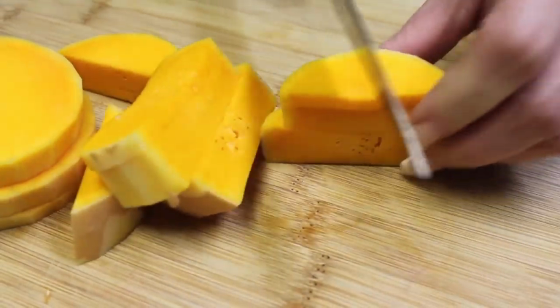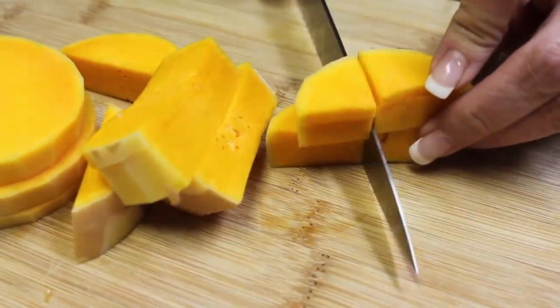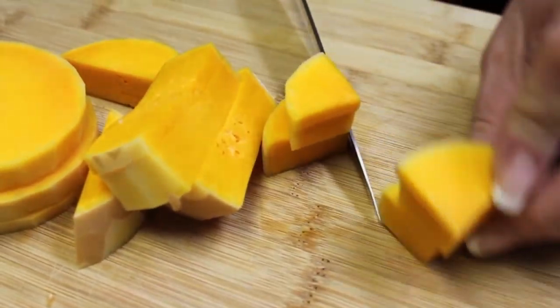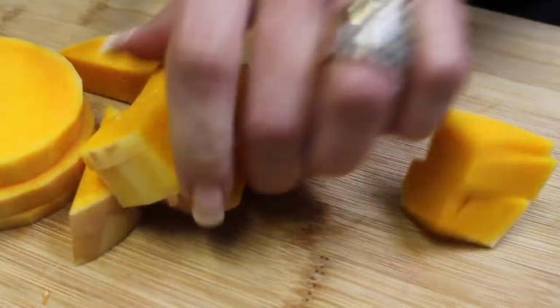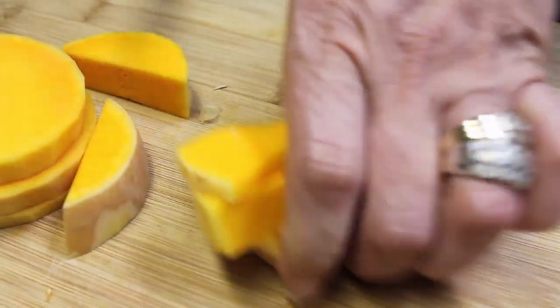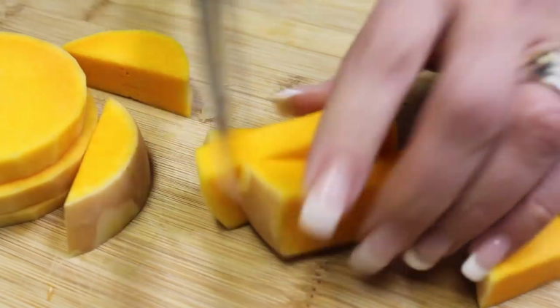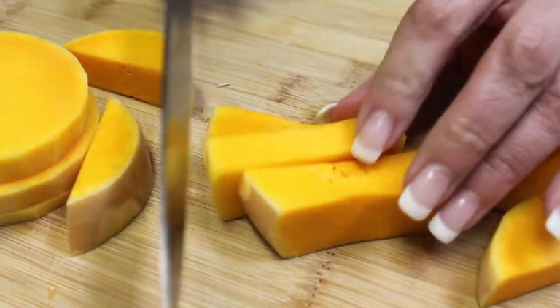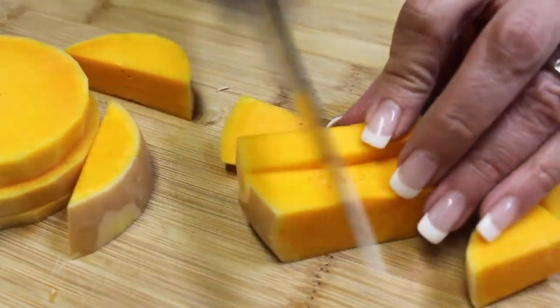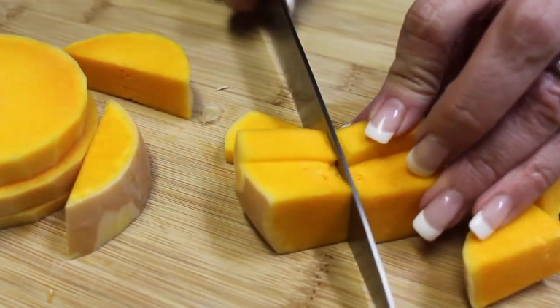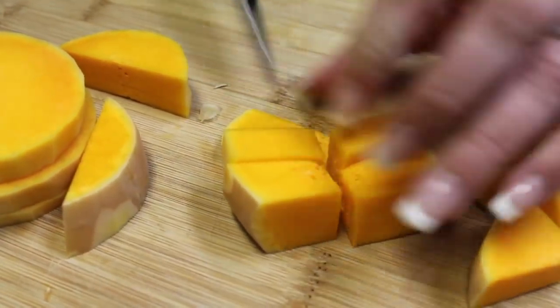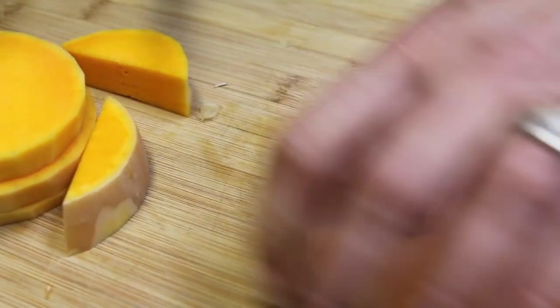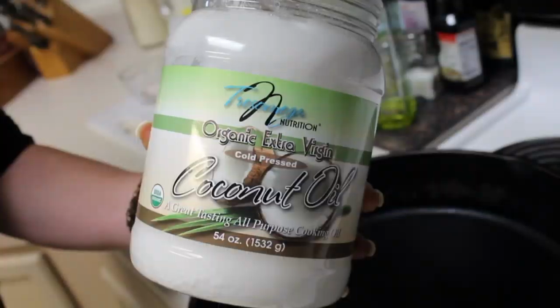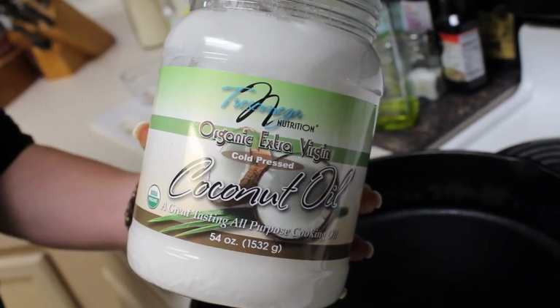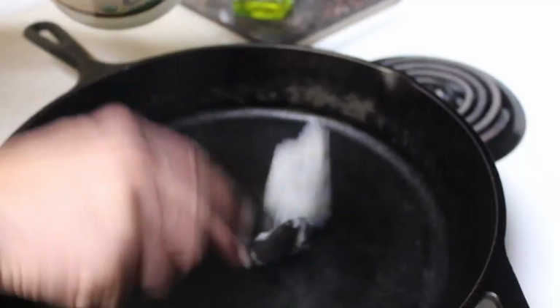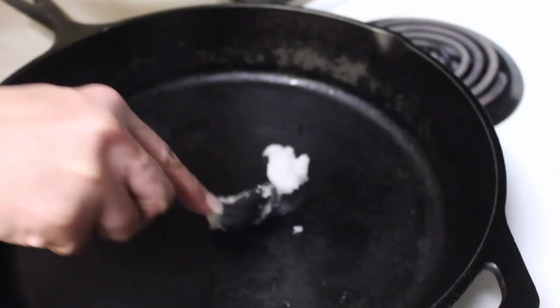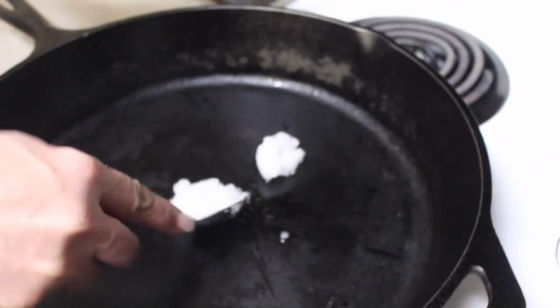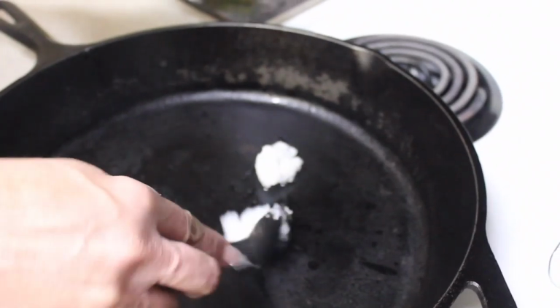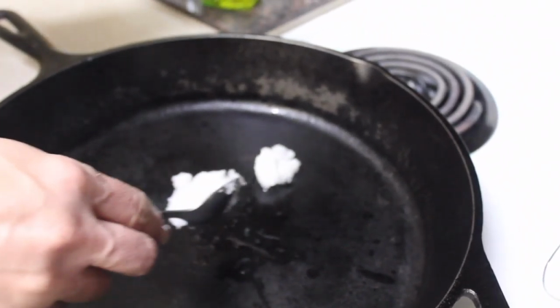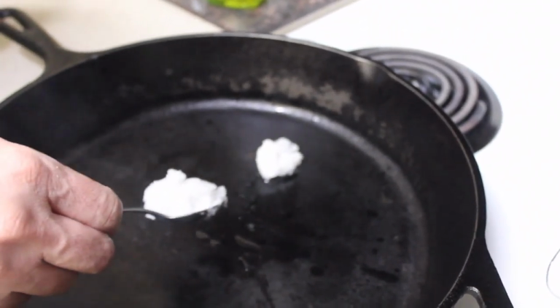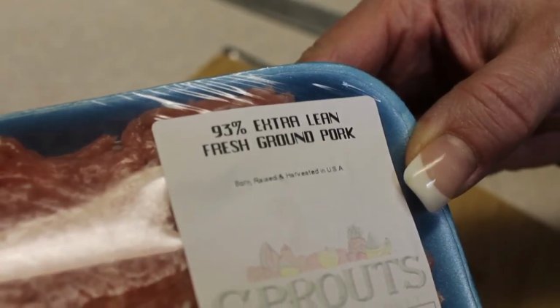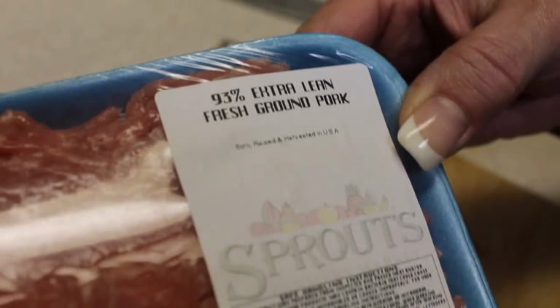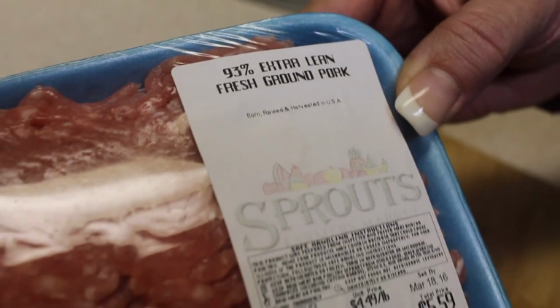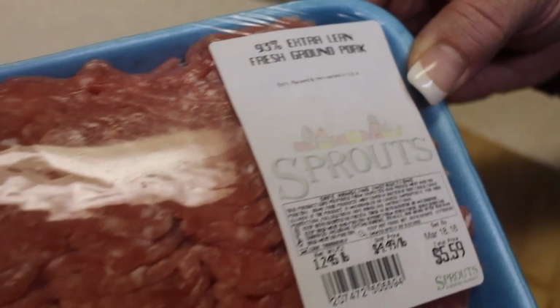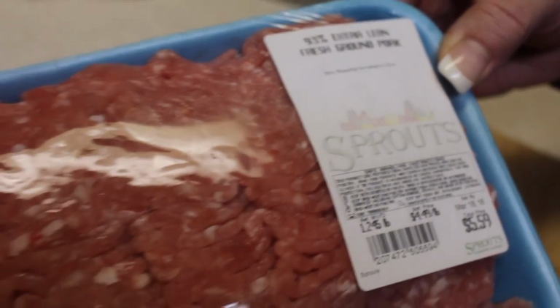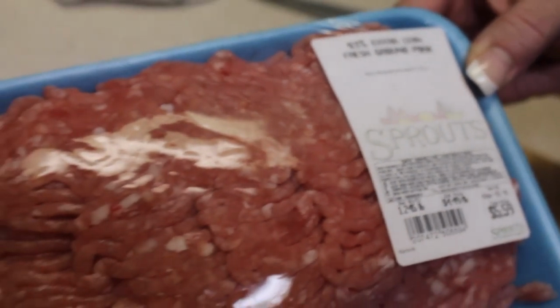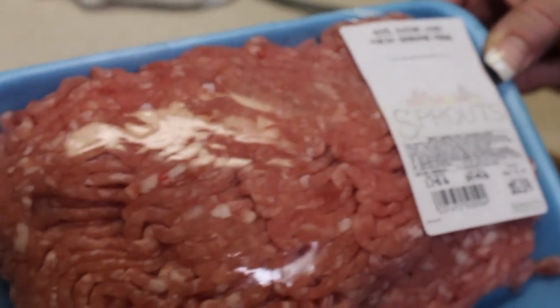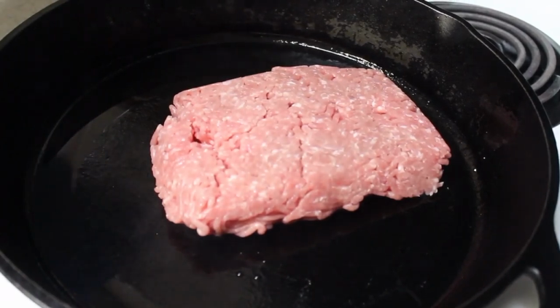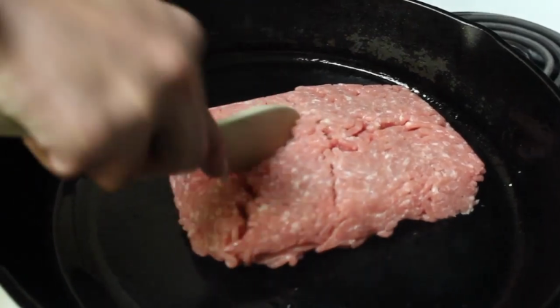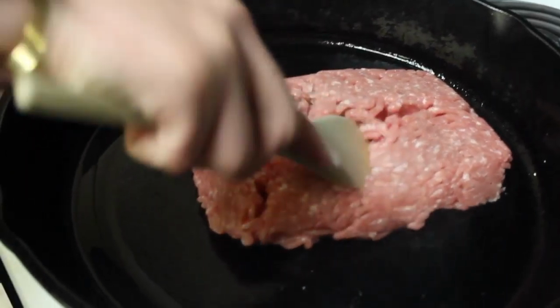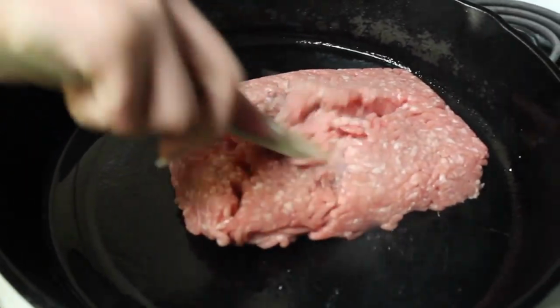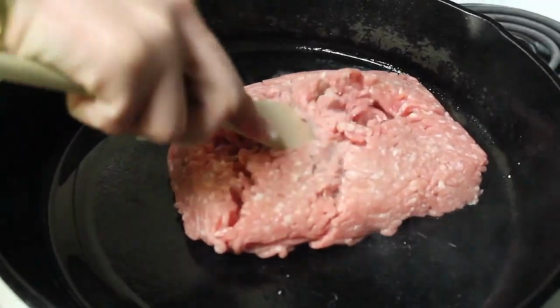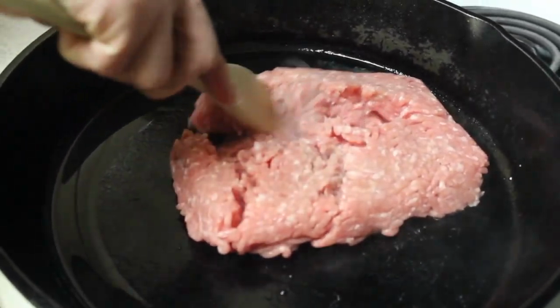Then get your skillet out and place a spoonful of coconut oil in your skillet. Next, we're going to add our ground pork.